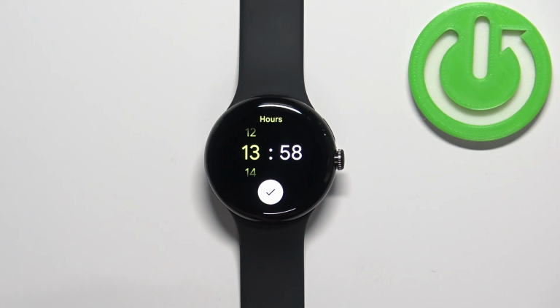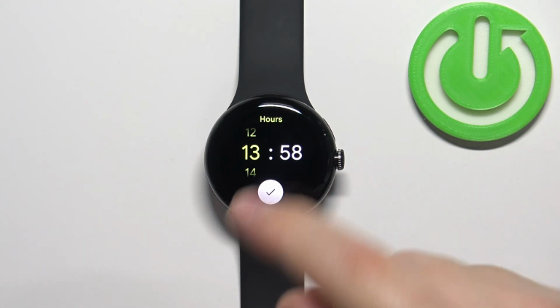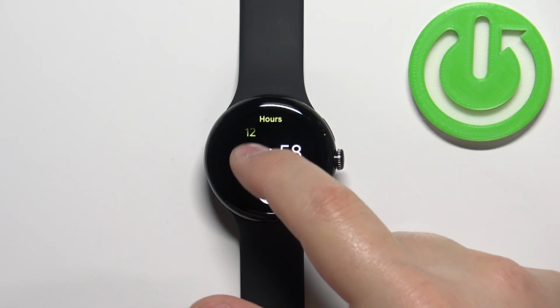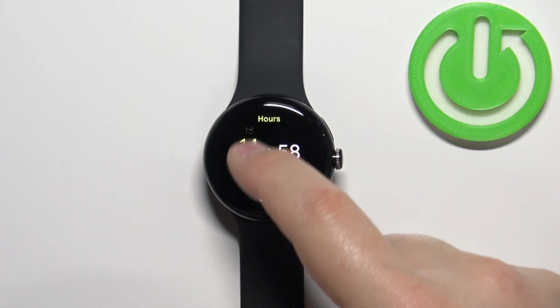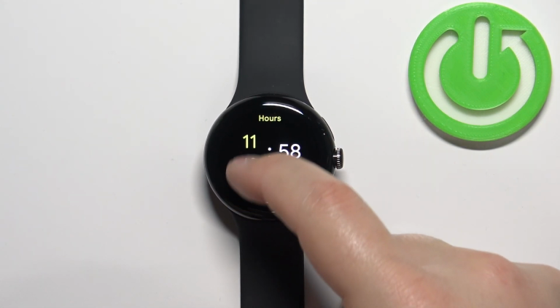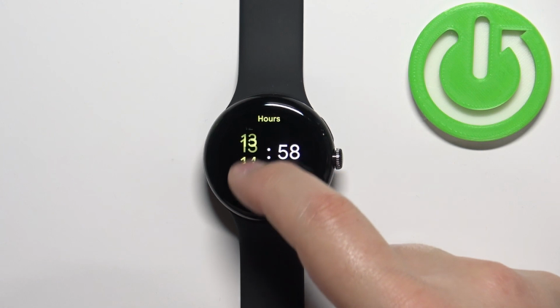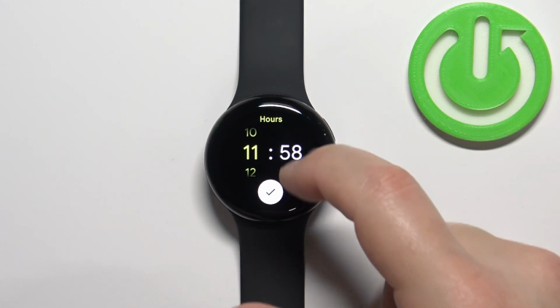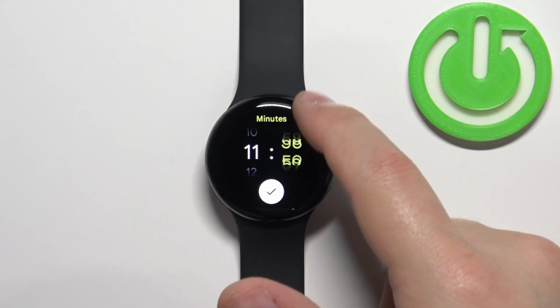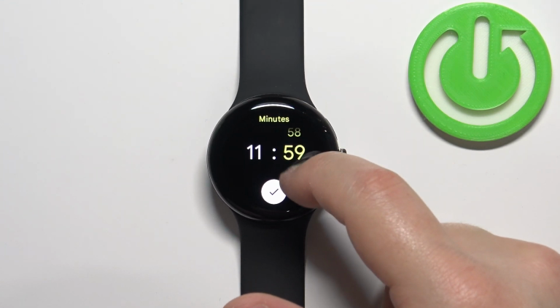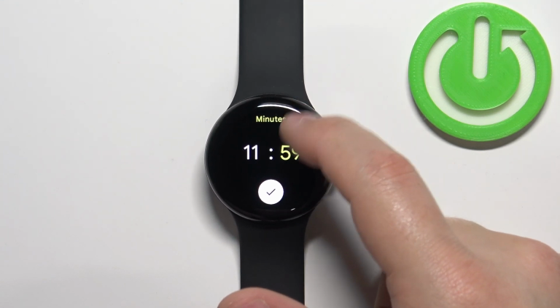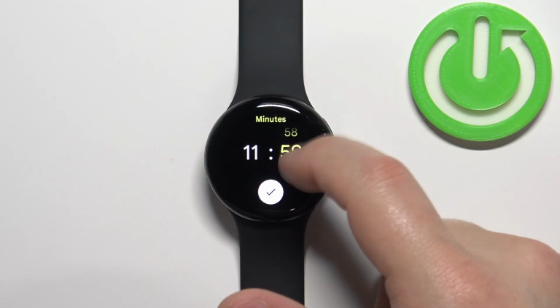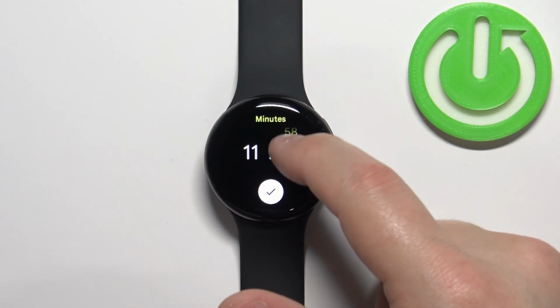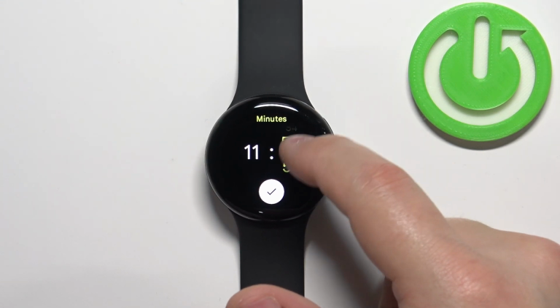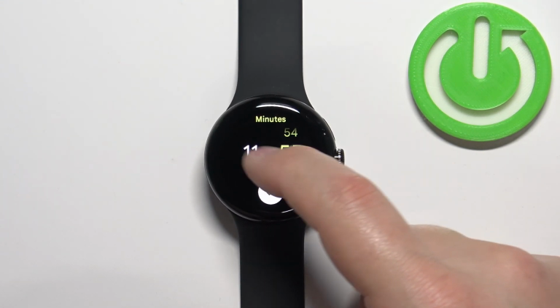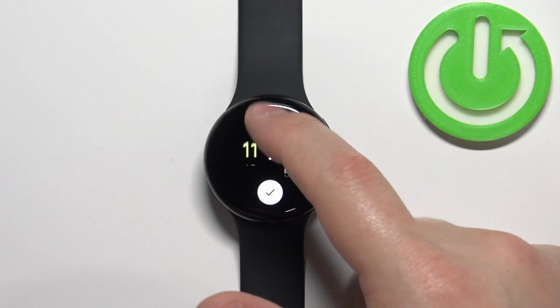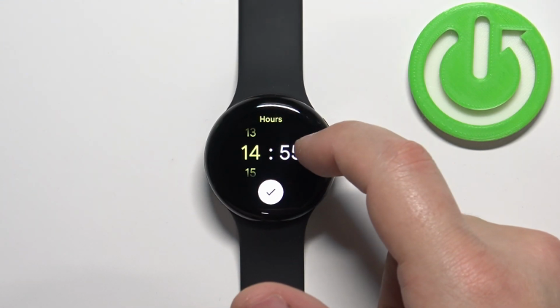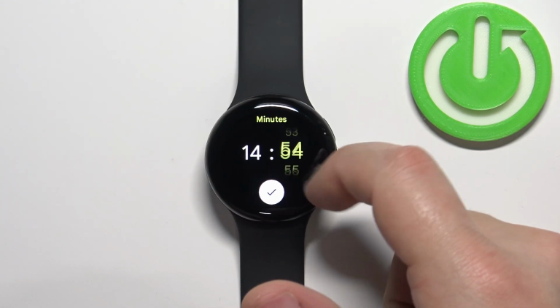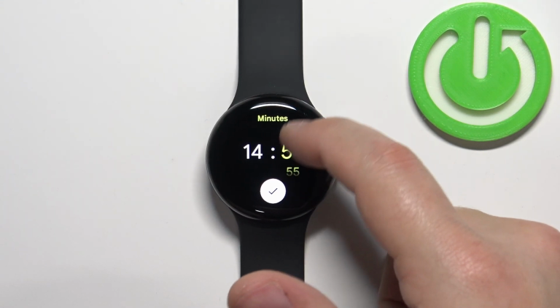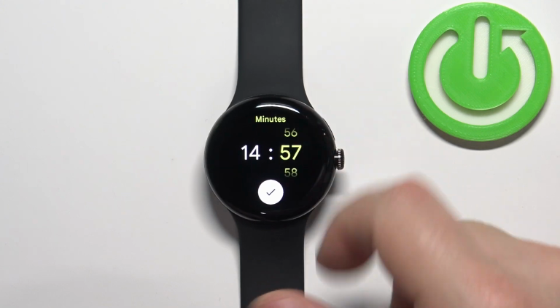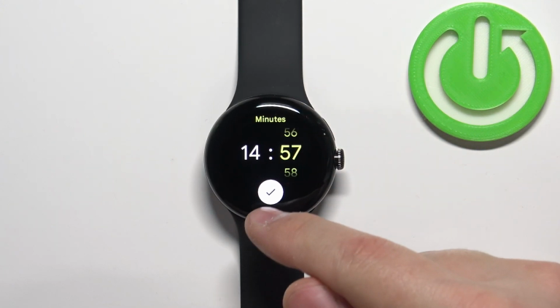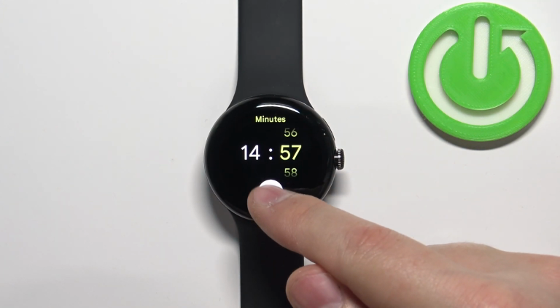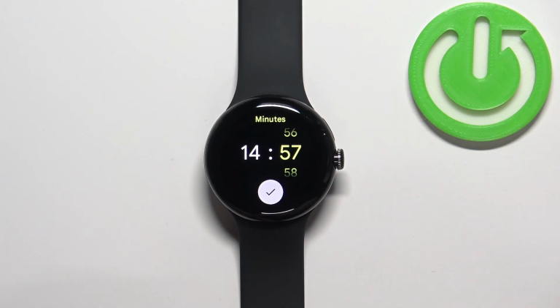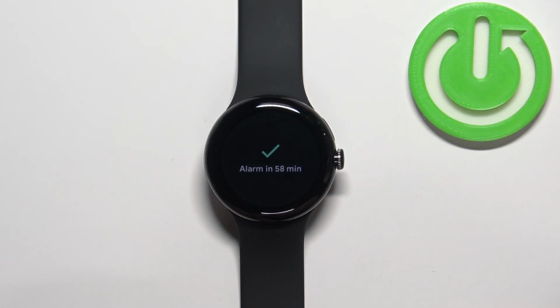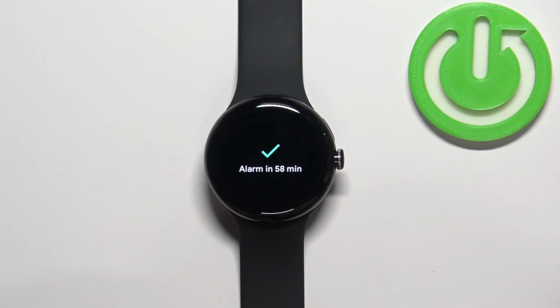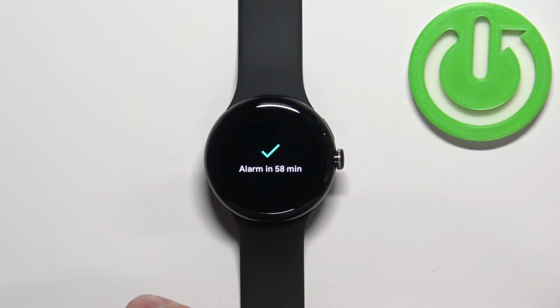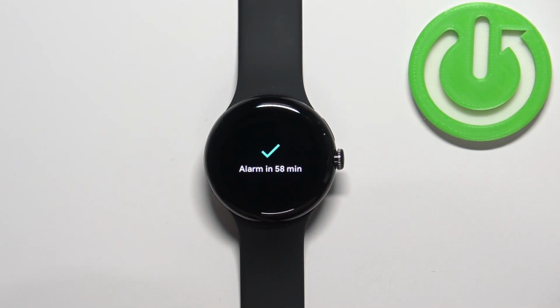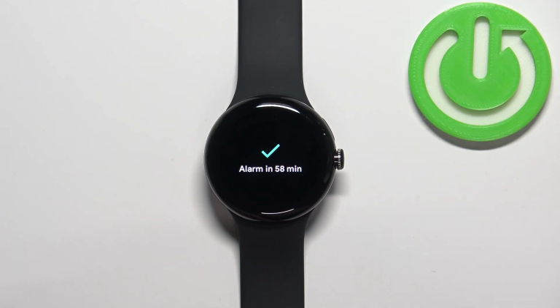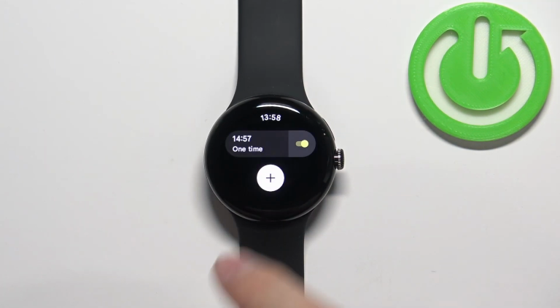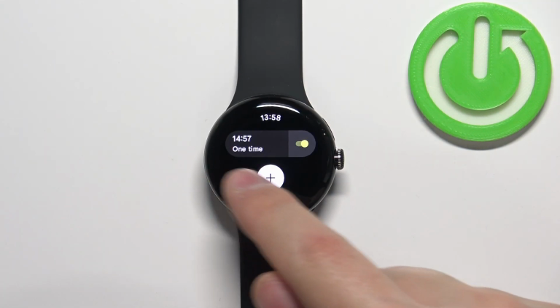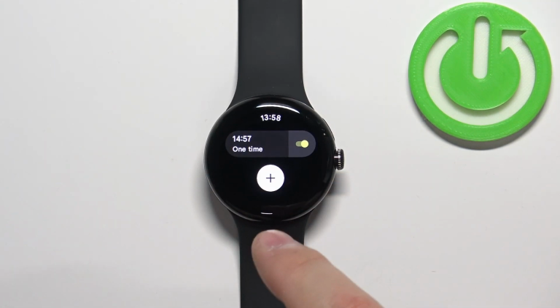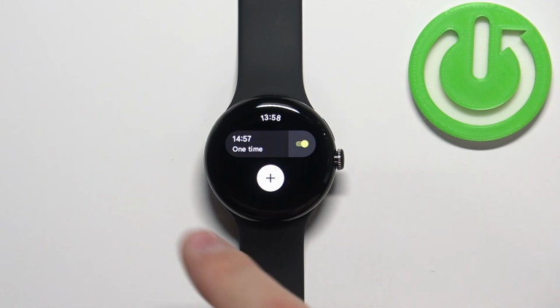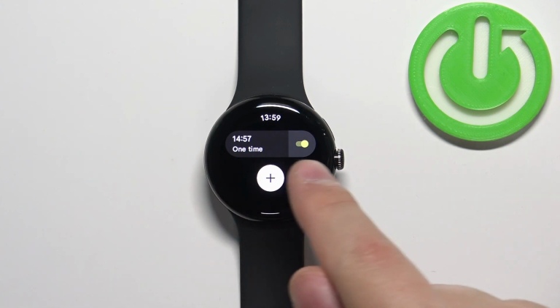Now we can set the time on which the alarm should go off. You can set the hours, then the minutes like this, and once you're done, tap on the check mark and the alarm will be added to the list.